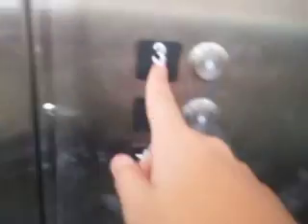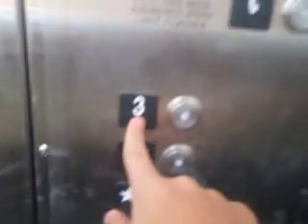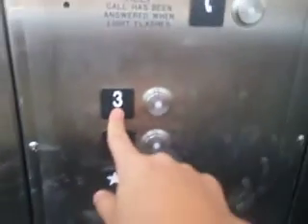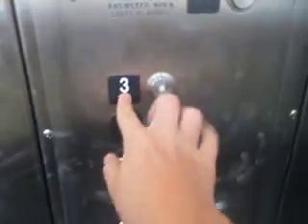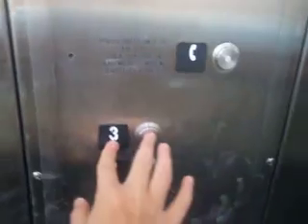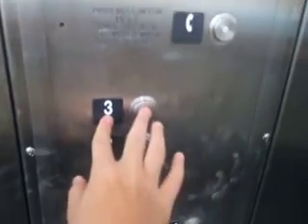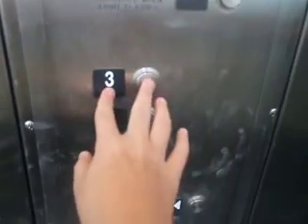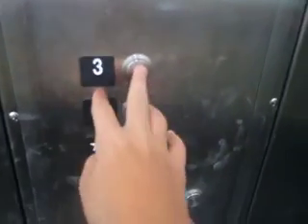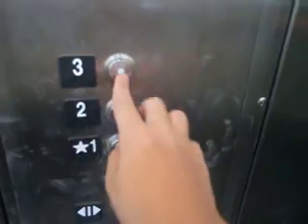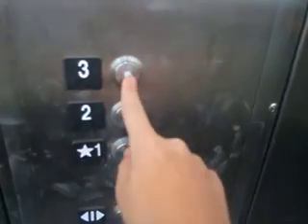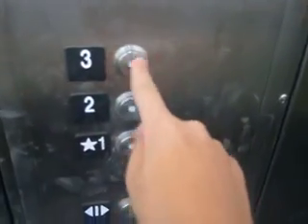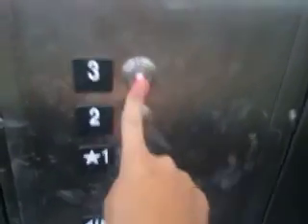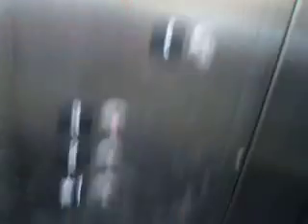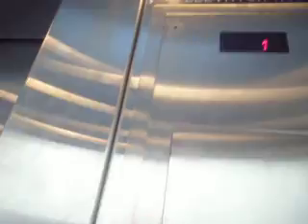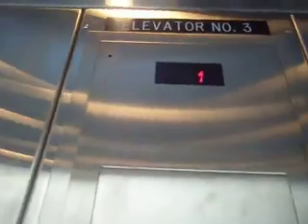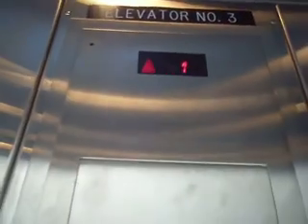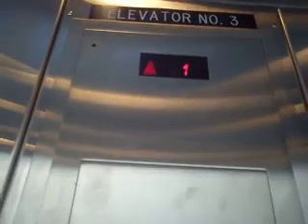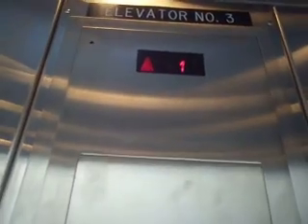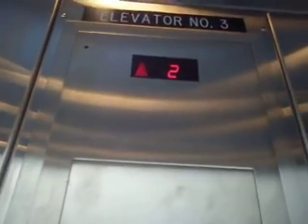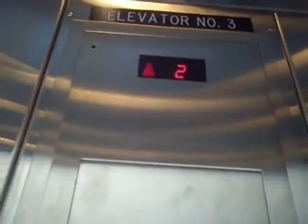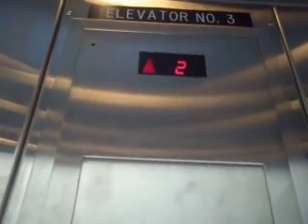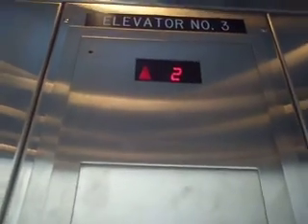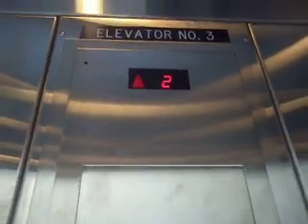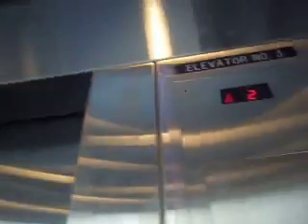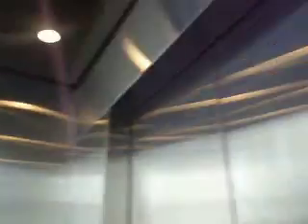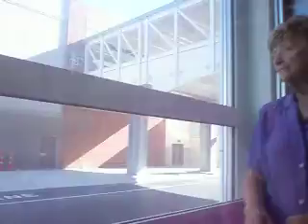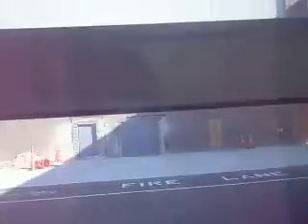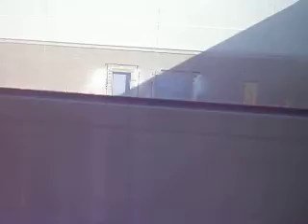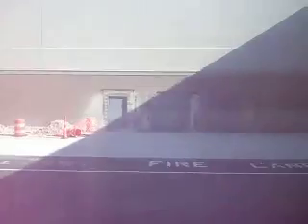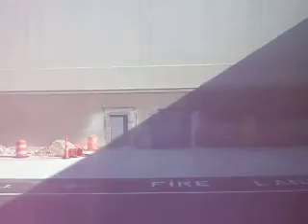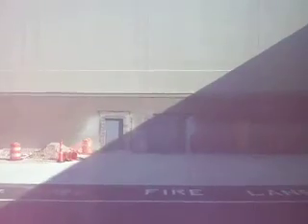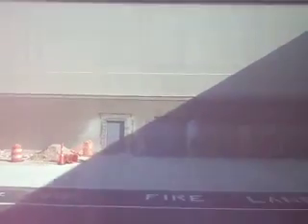Let's go to three. I bet it'll say three while we start moving. This is the one that Elevator Boston has filmed.